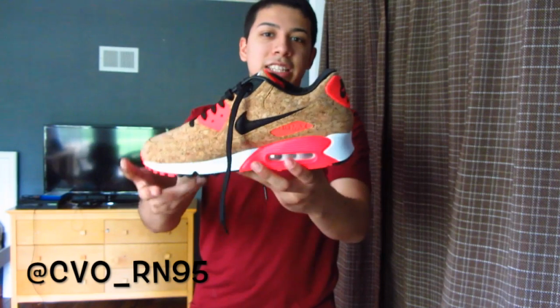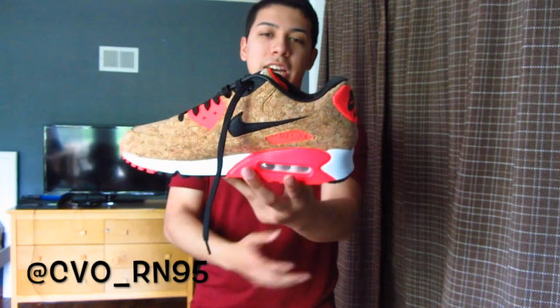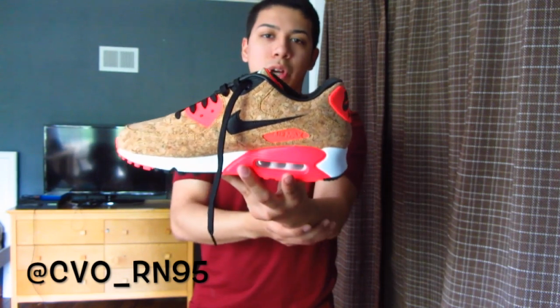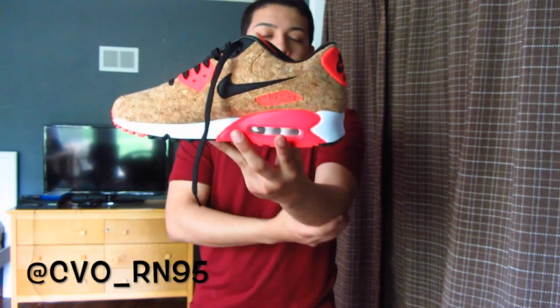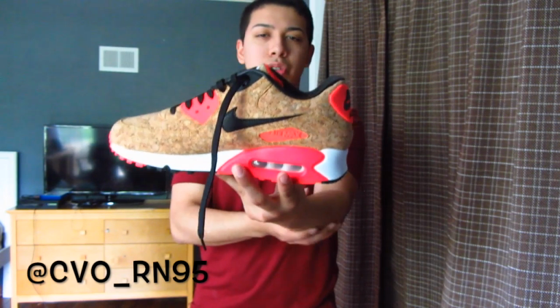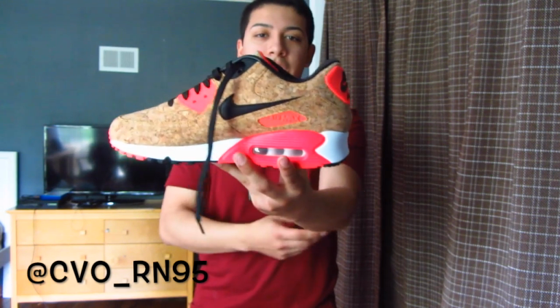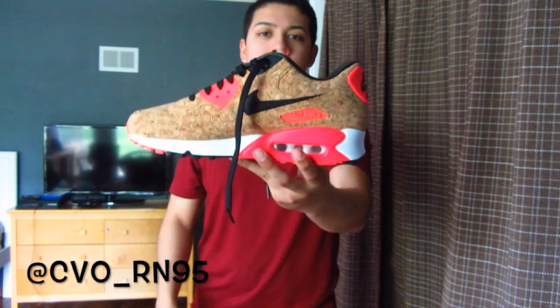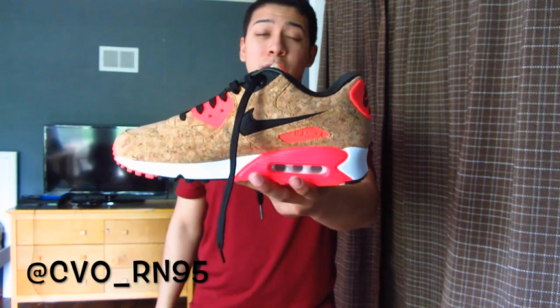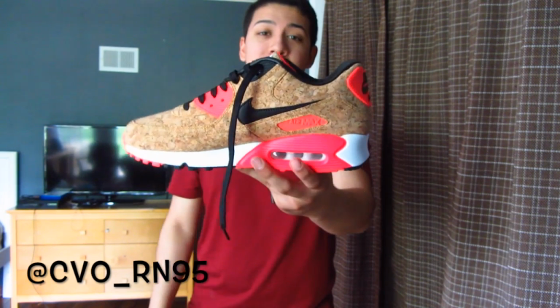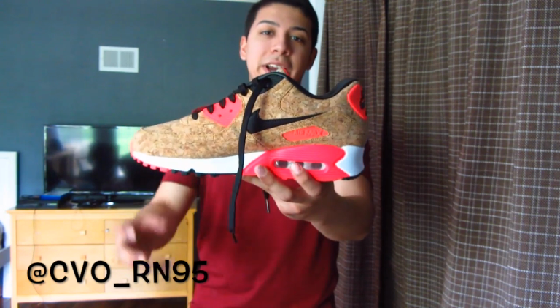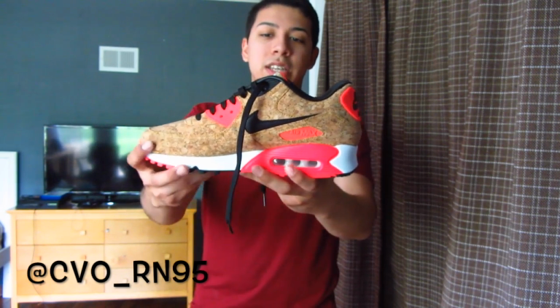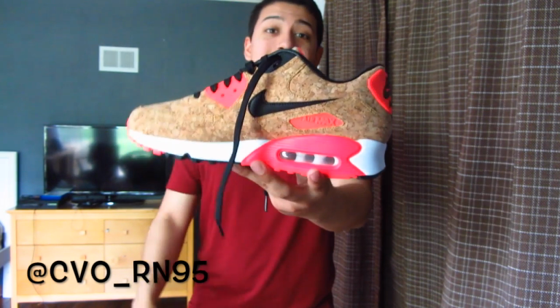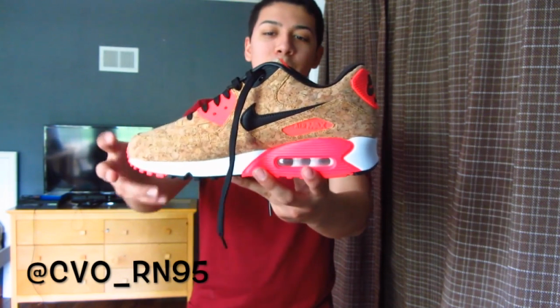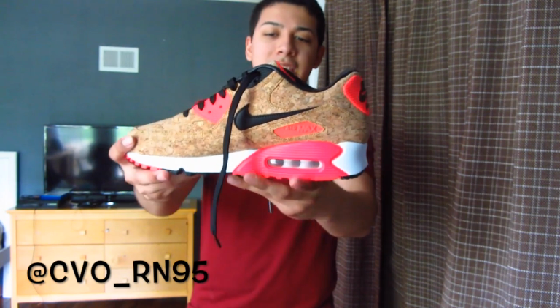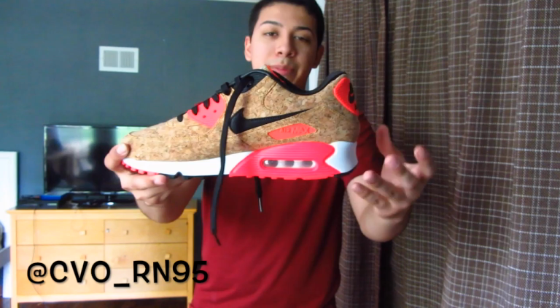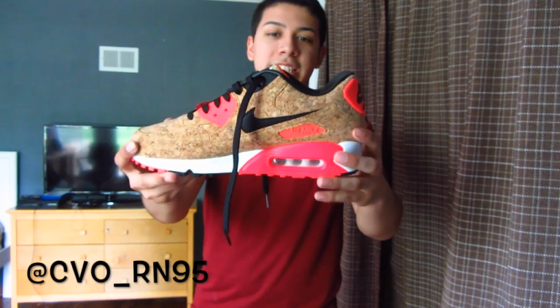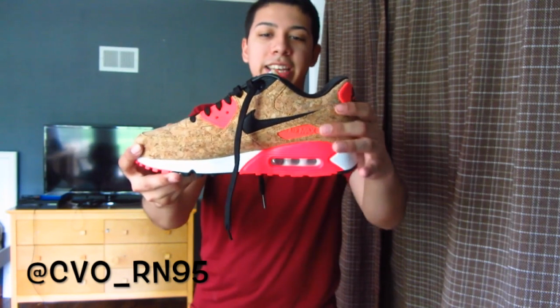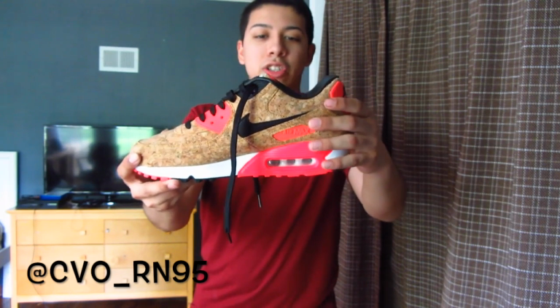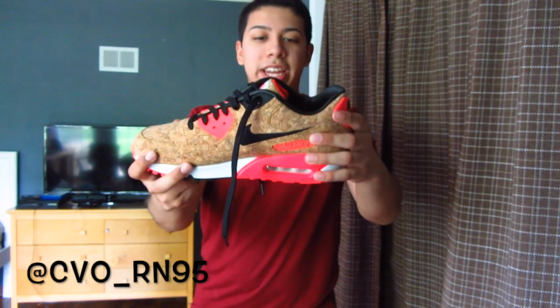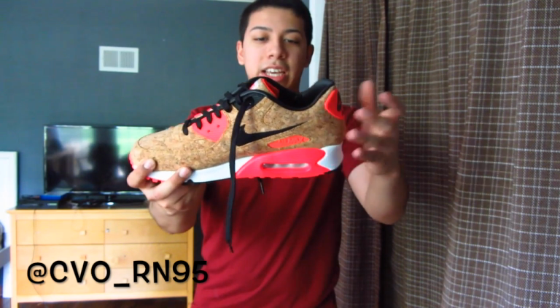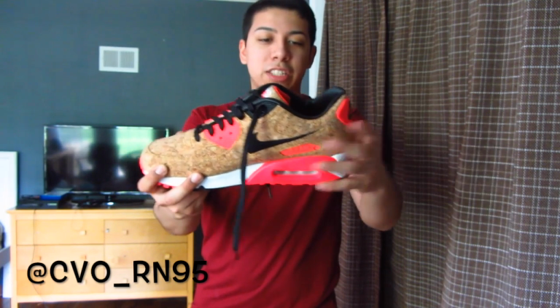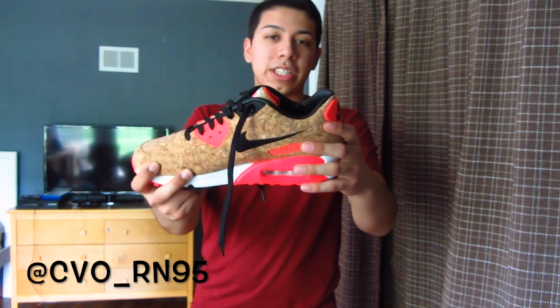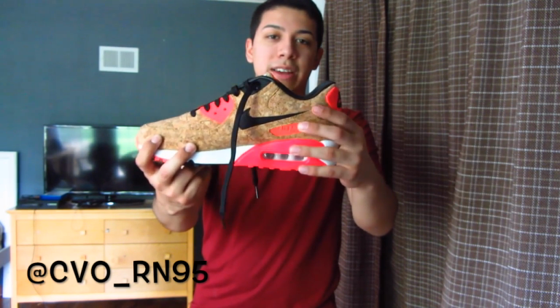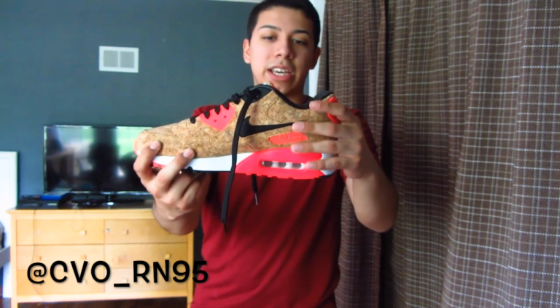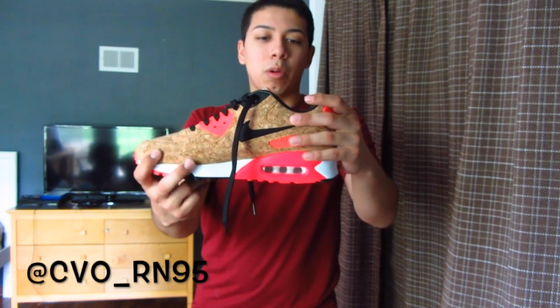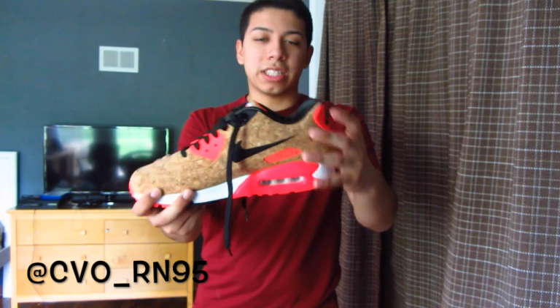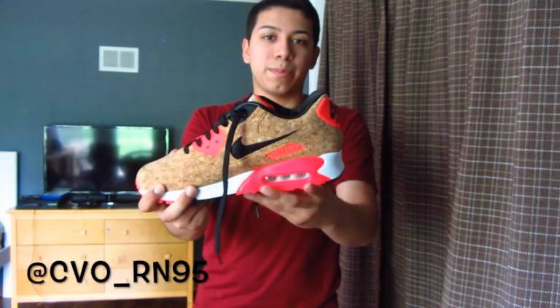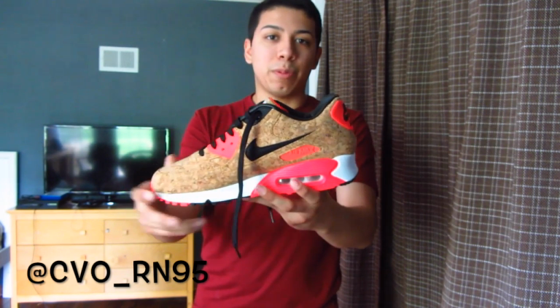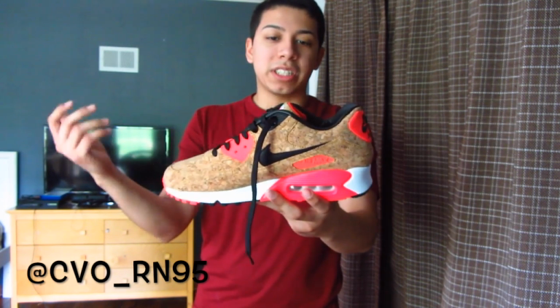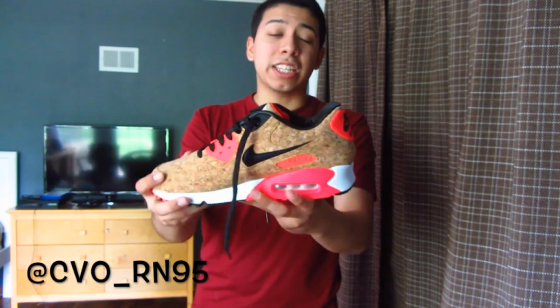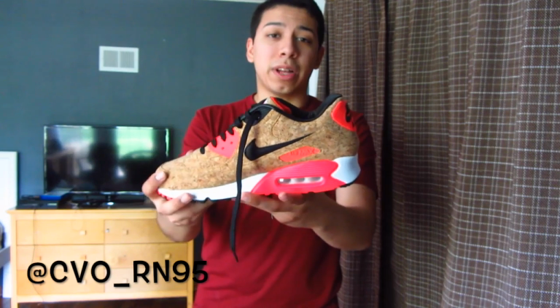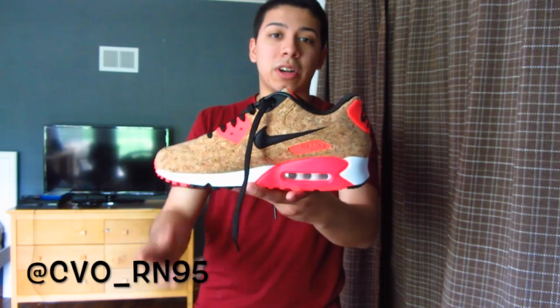Nike Town Chicago dropped these shoes two weeks ago and there were only 15 pairs. I didn't think Nike would make these as limited as they did. So getting these for retail was definitely well worth it since people were reselling these for about $300.